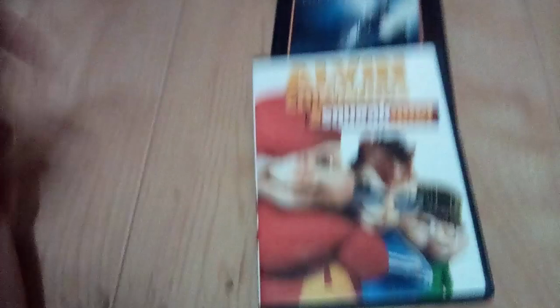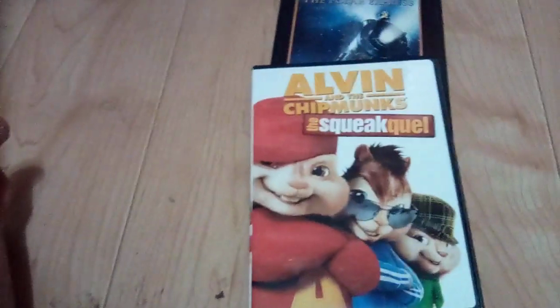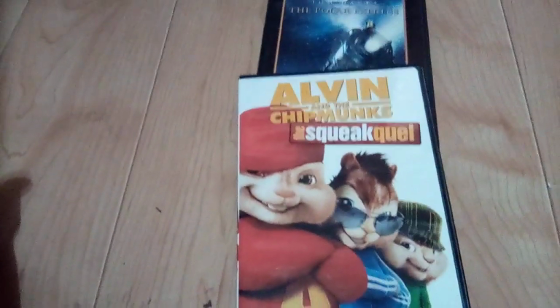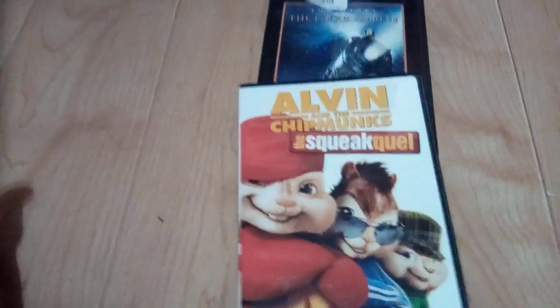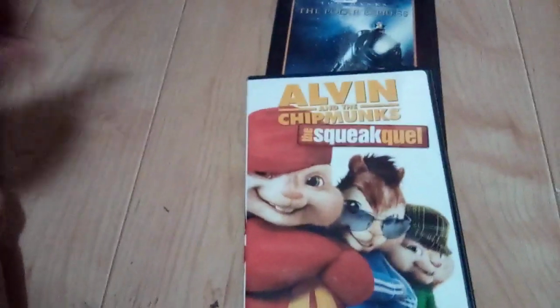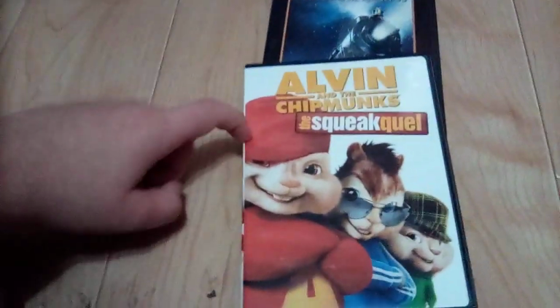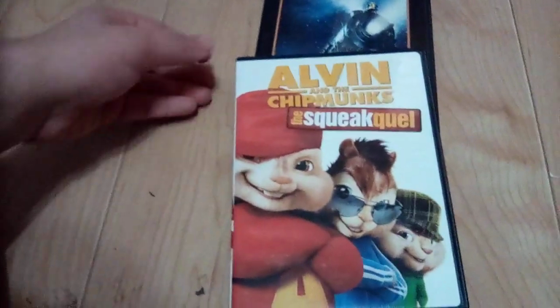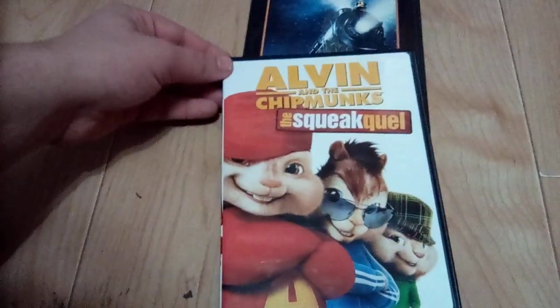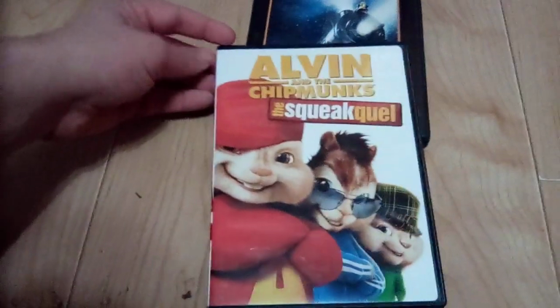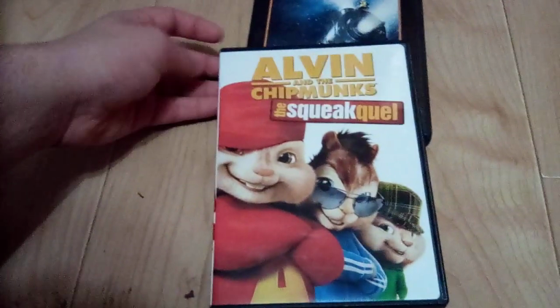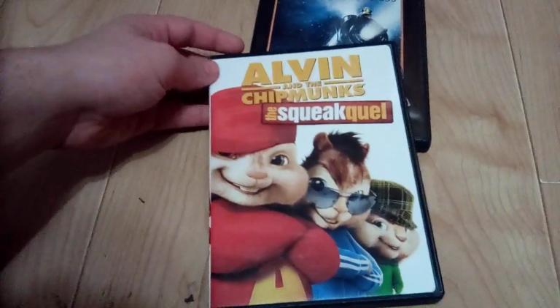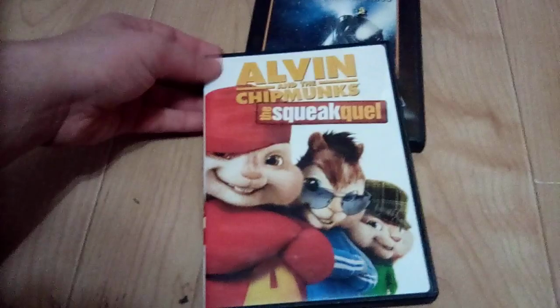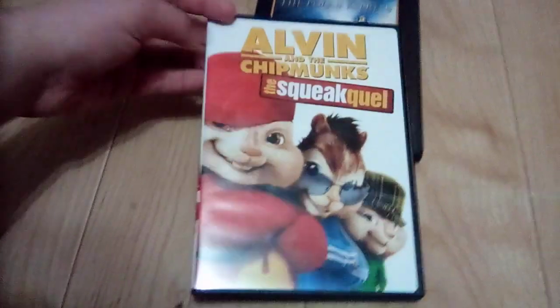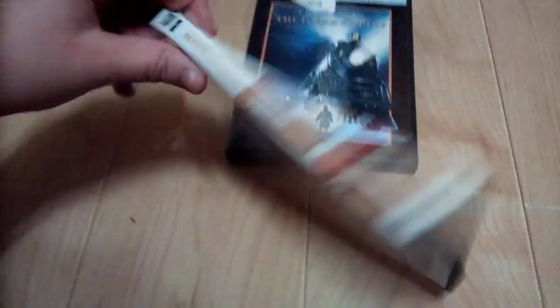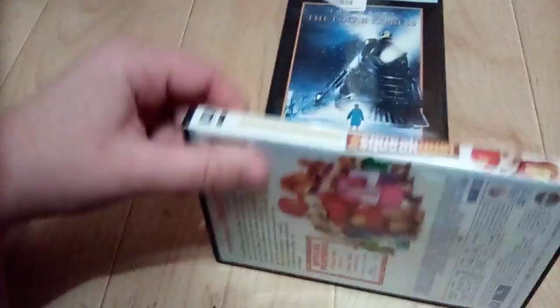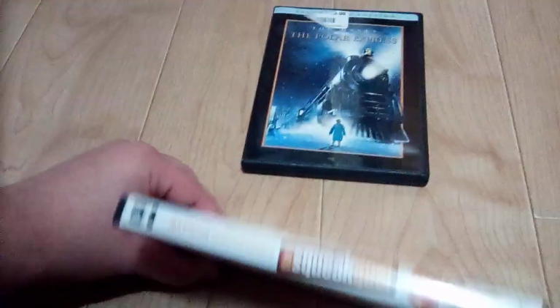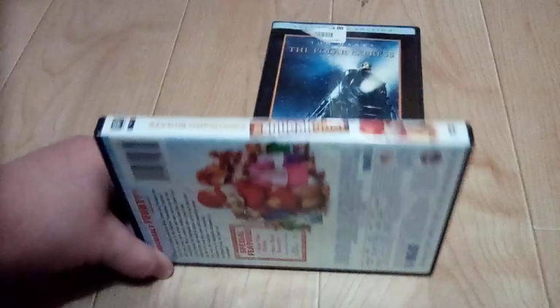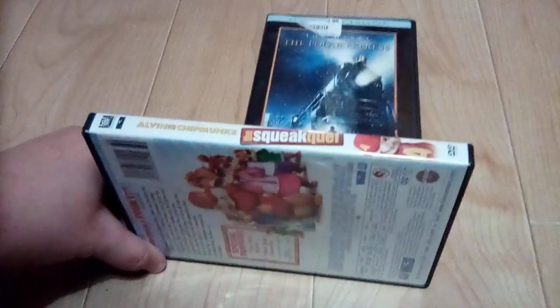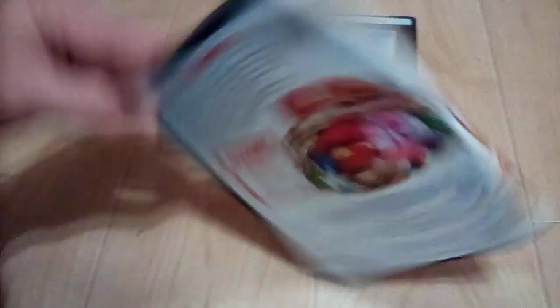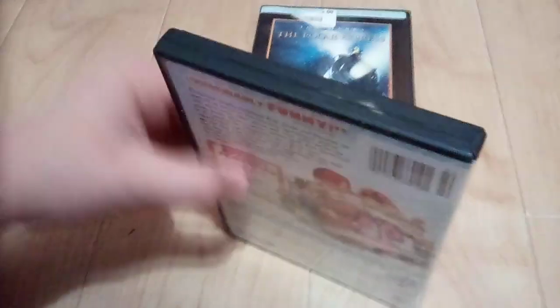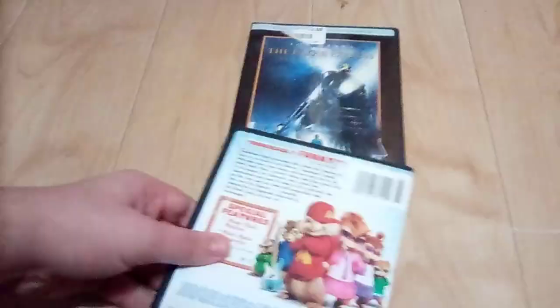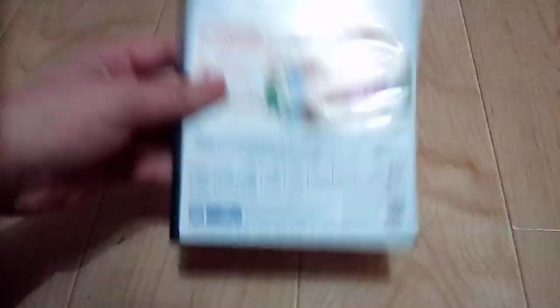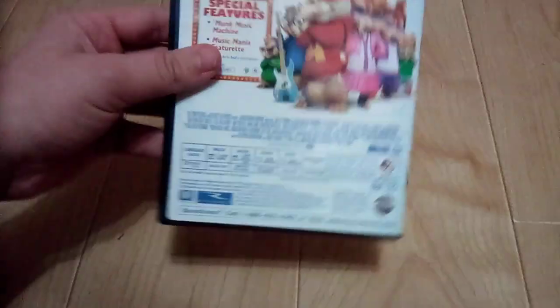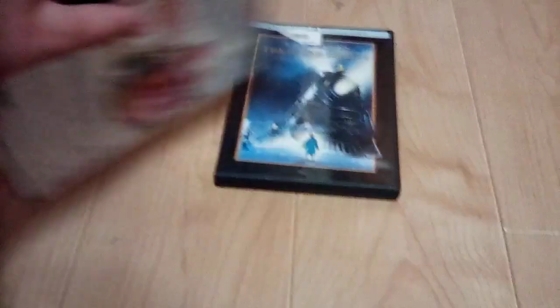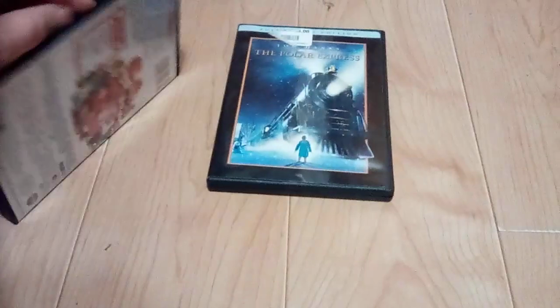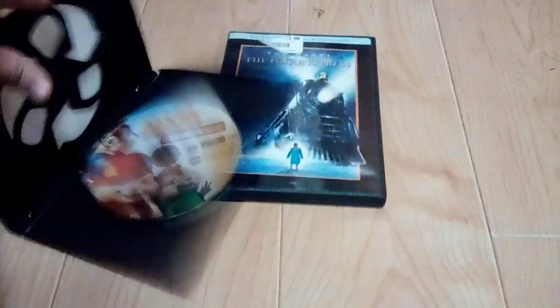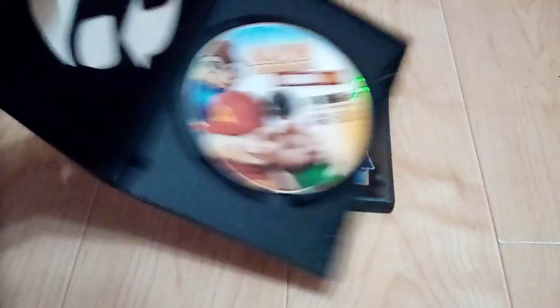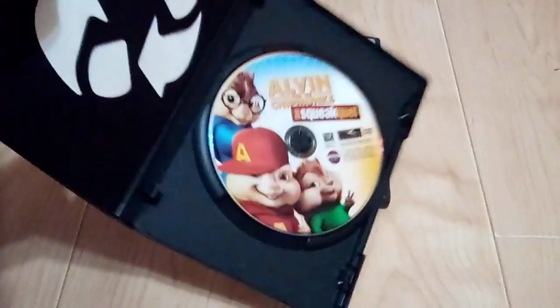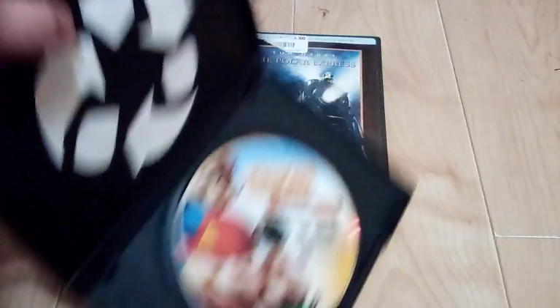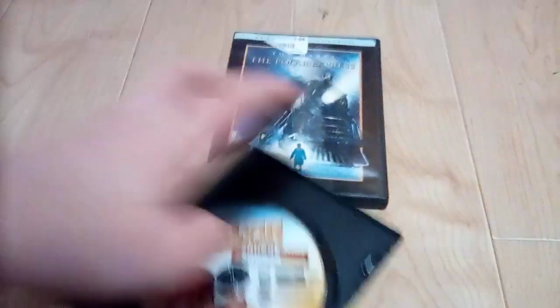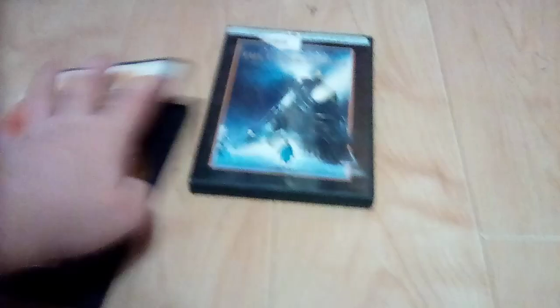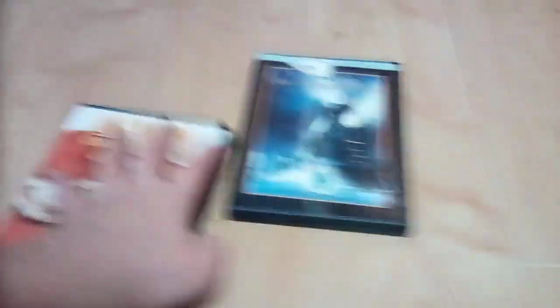Okay, first one we have is Alvin and the Chipmunks 2, the Squeakquel. Here's the front, spine, and a picture of Alvin. And the back. Here's the disc itself.